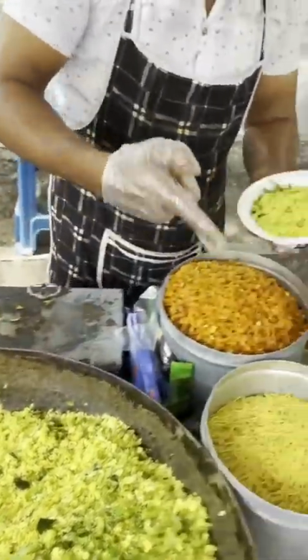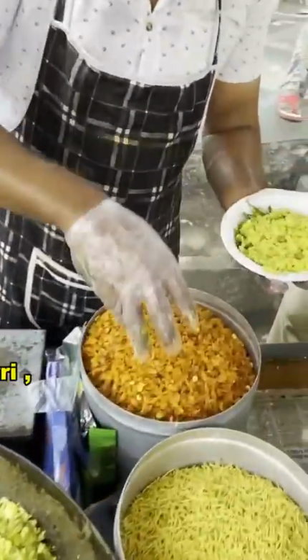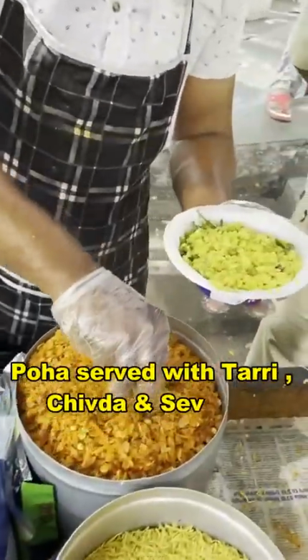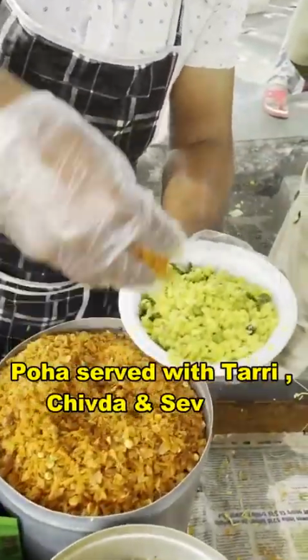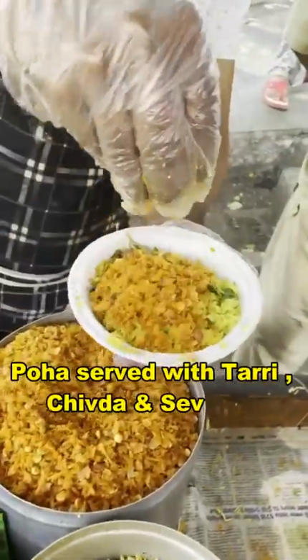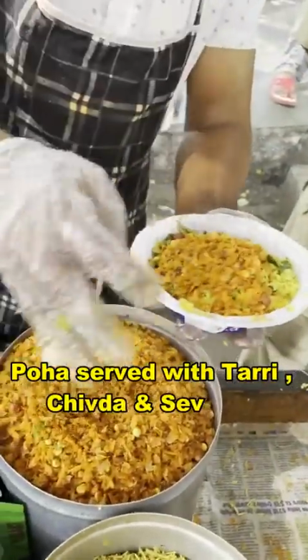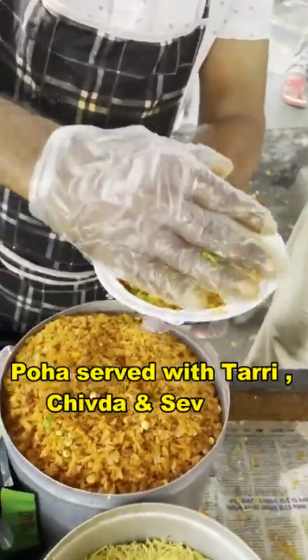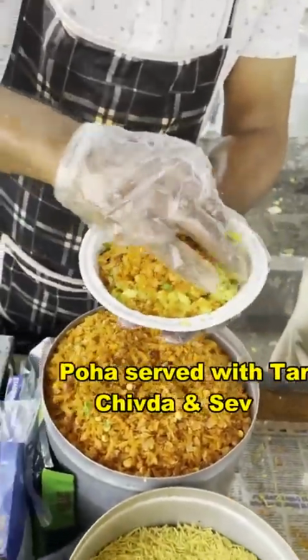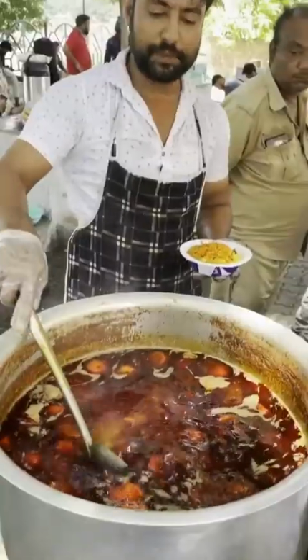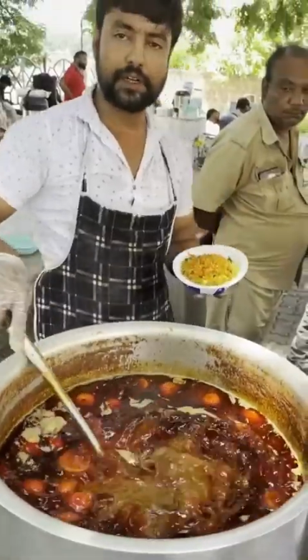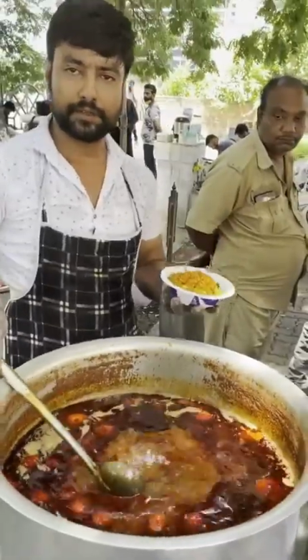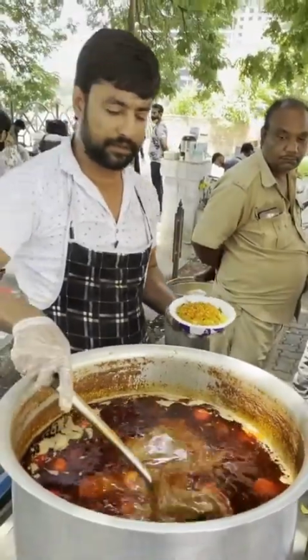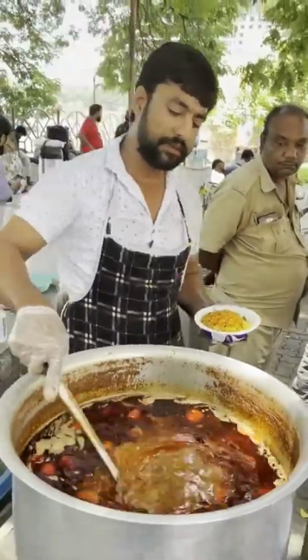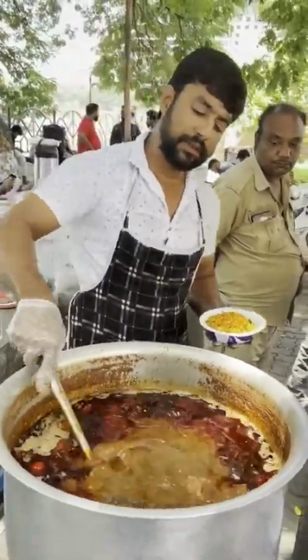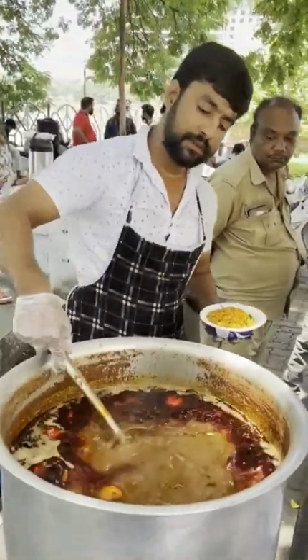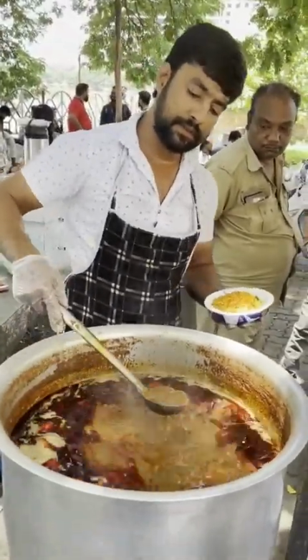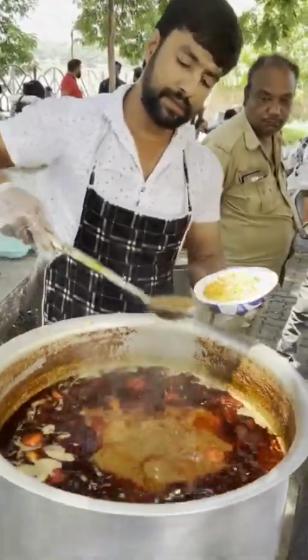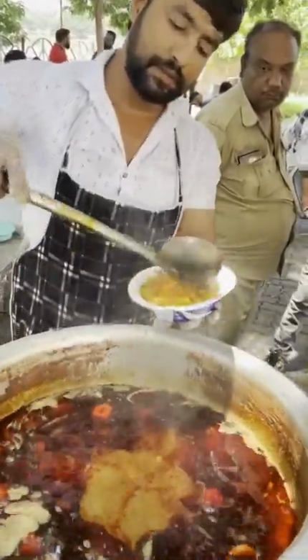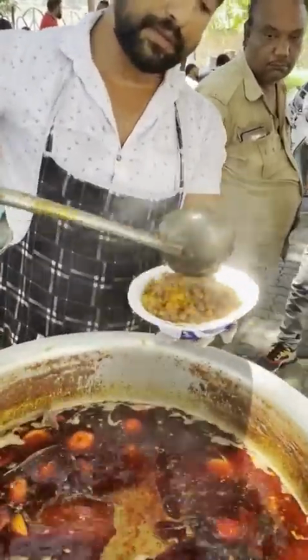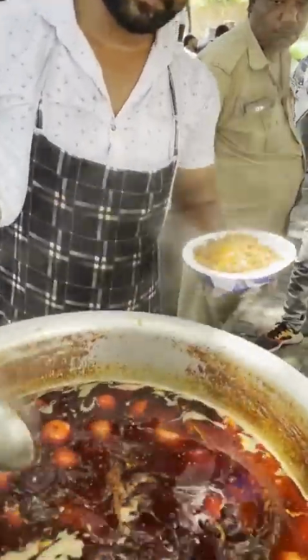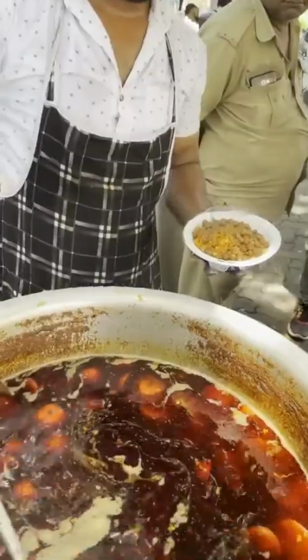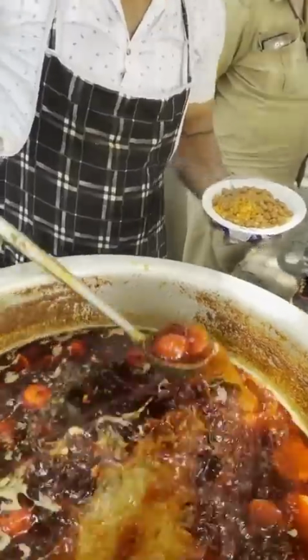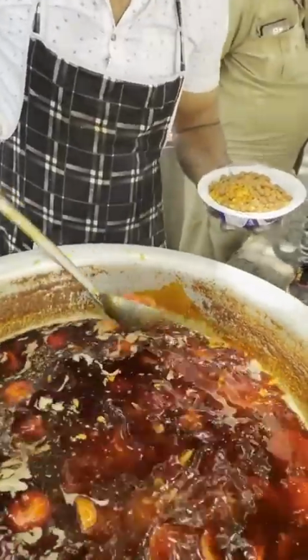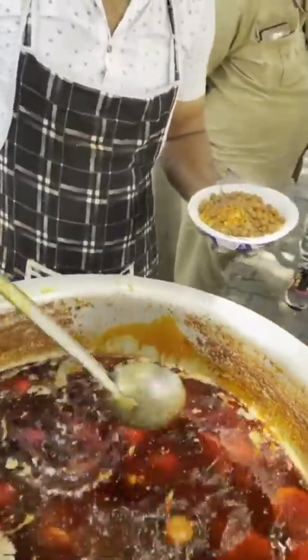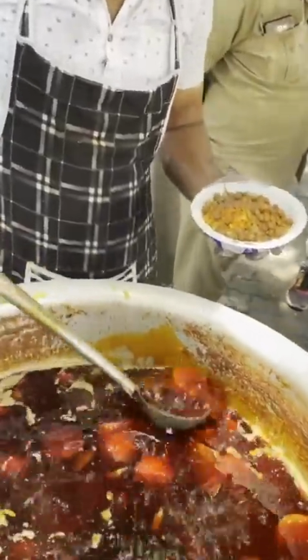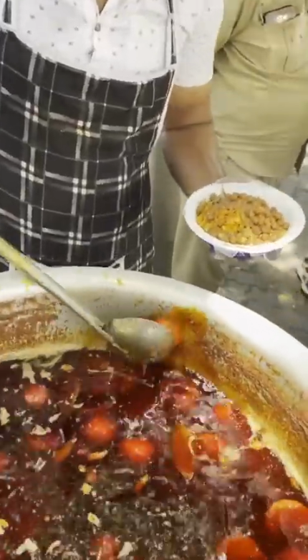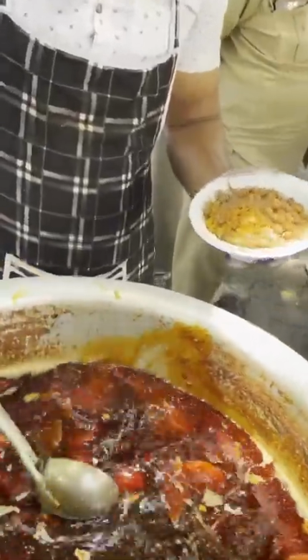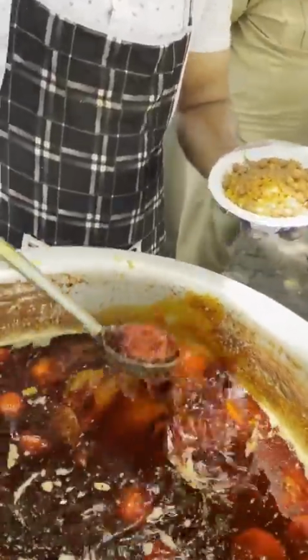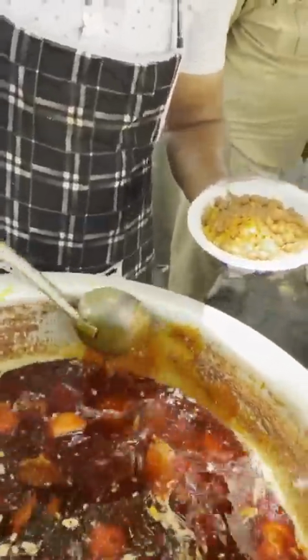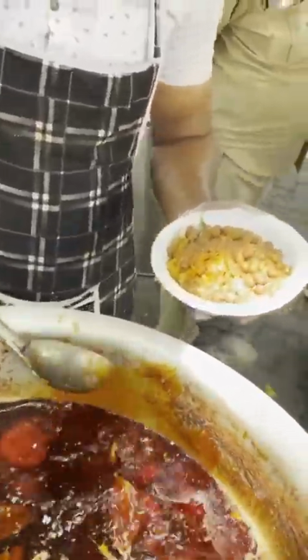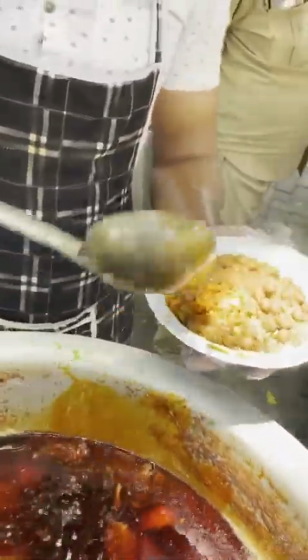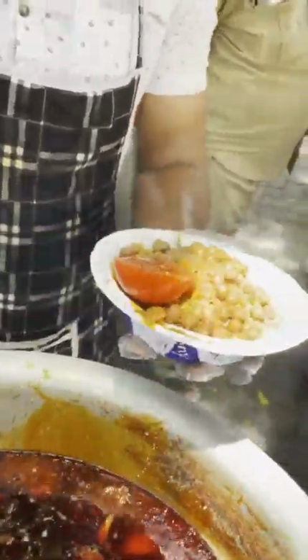What's the specialty? I'm sorry, it's a little bit. This is a tomato. It's first given a chanarasa. After that, it's a tomato.